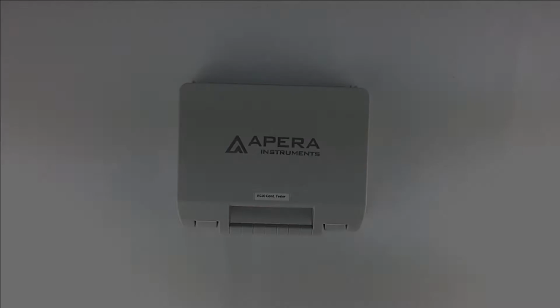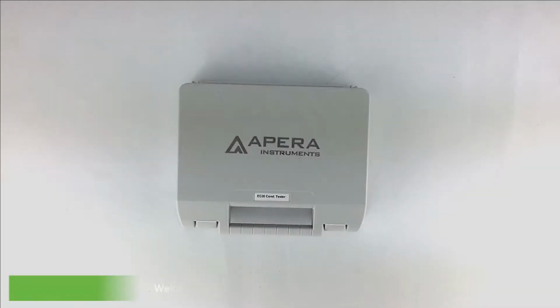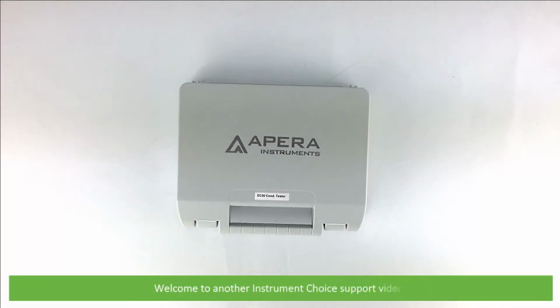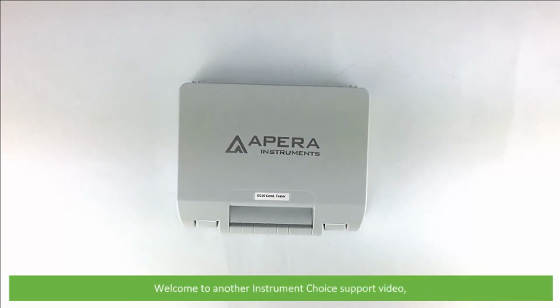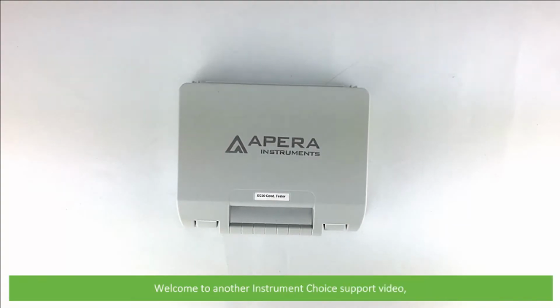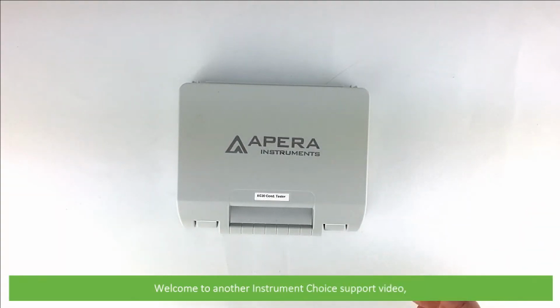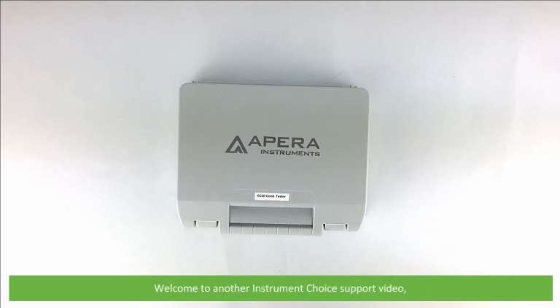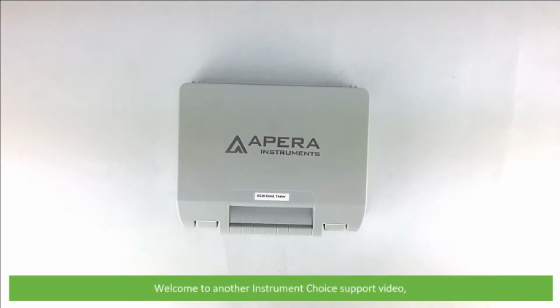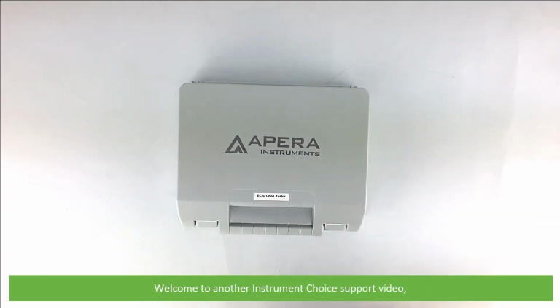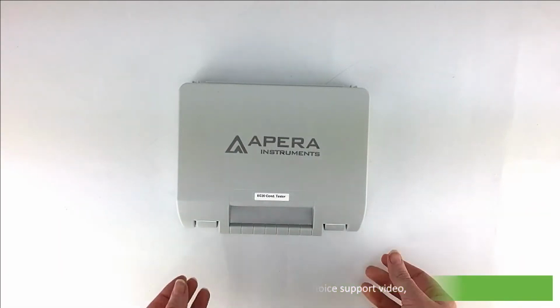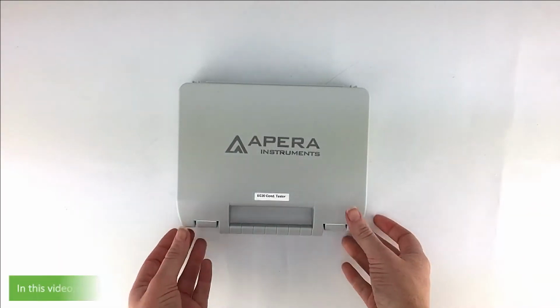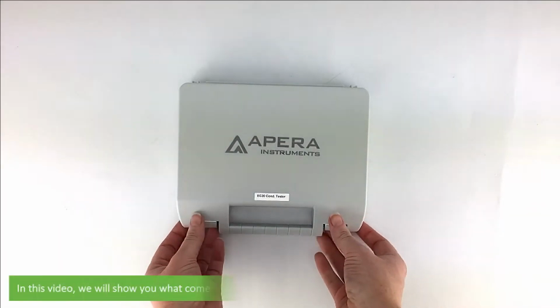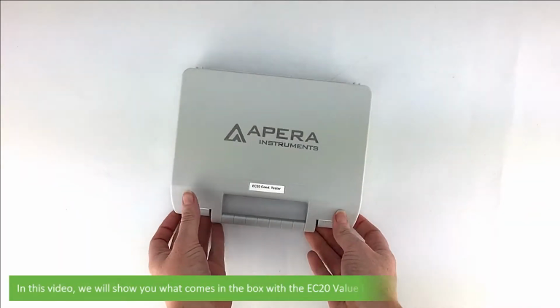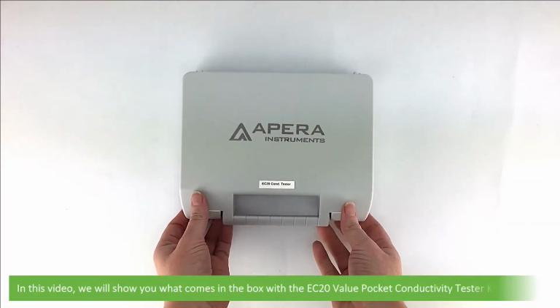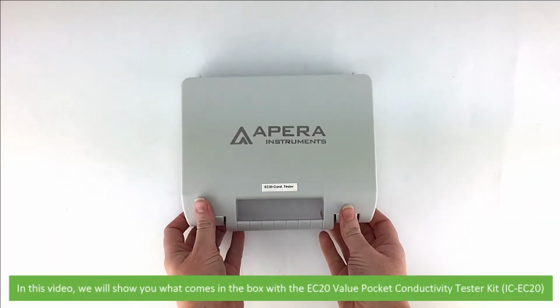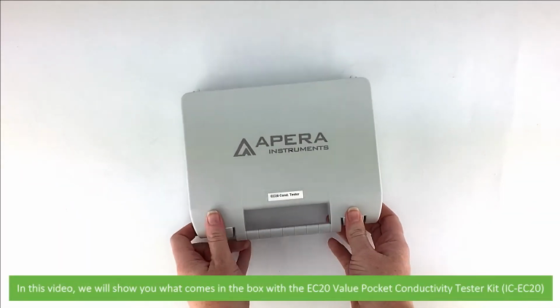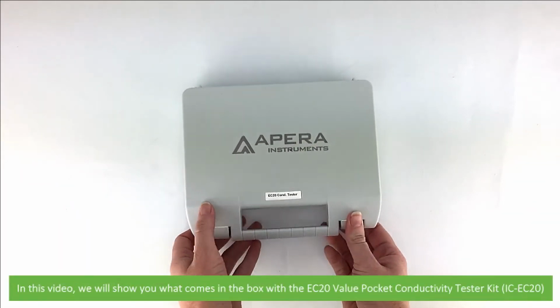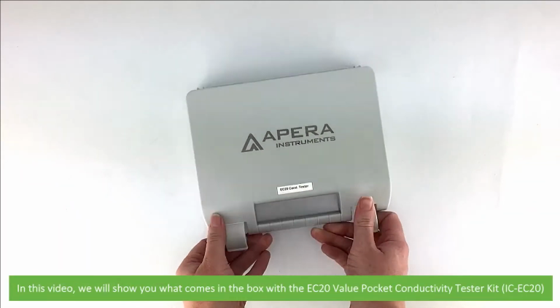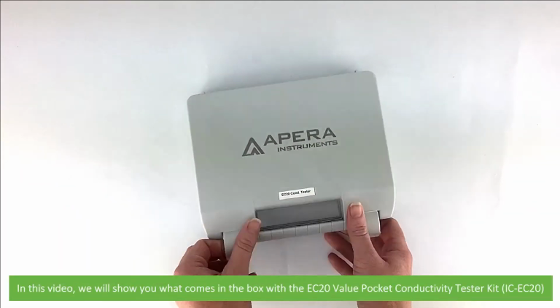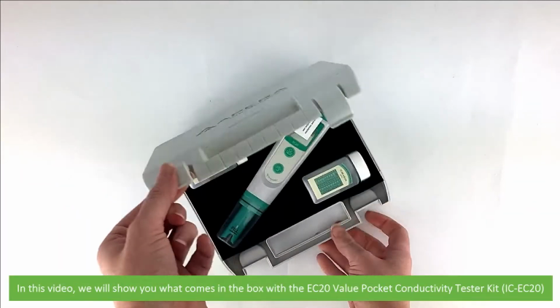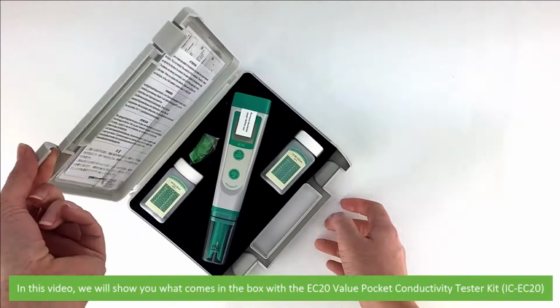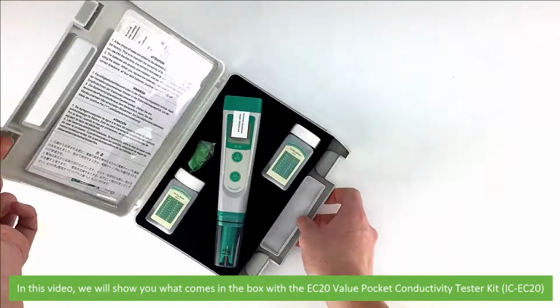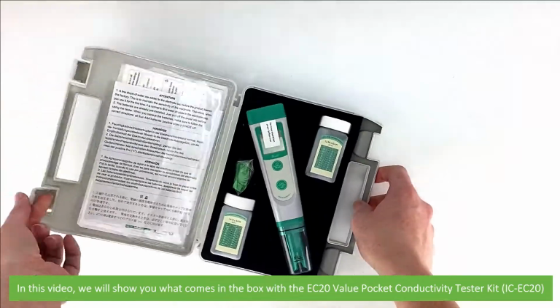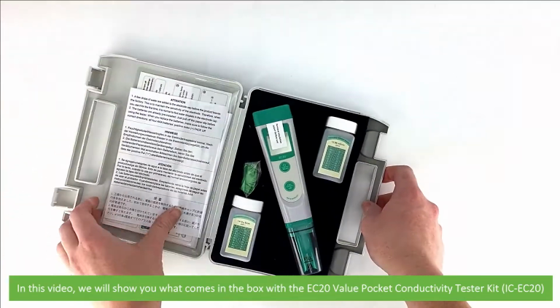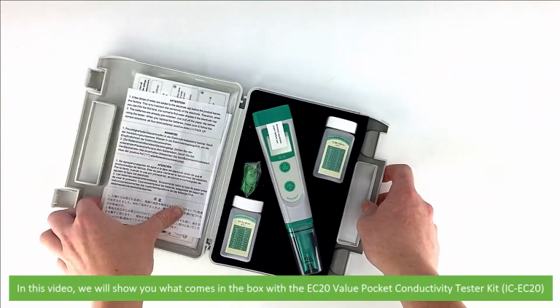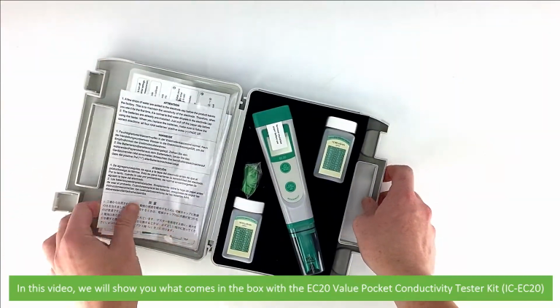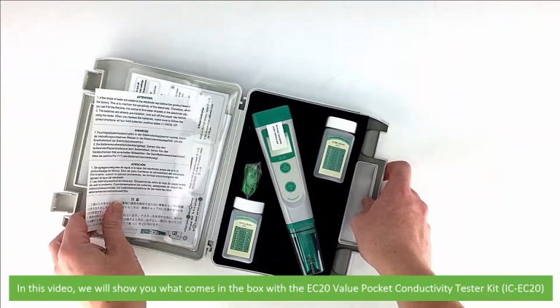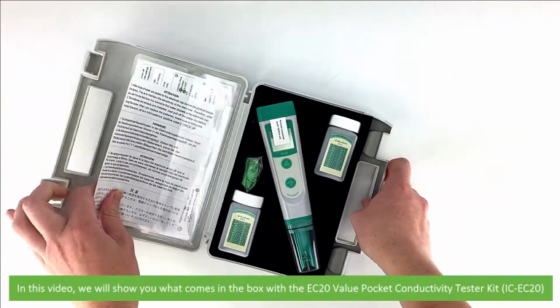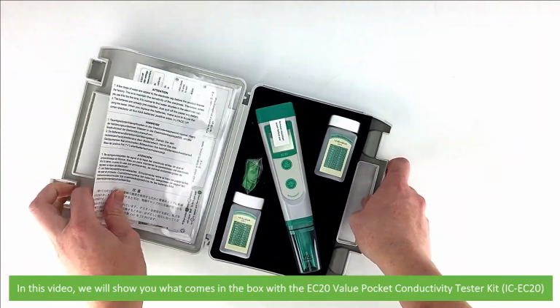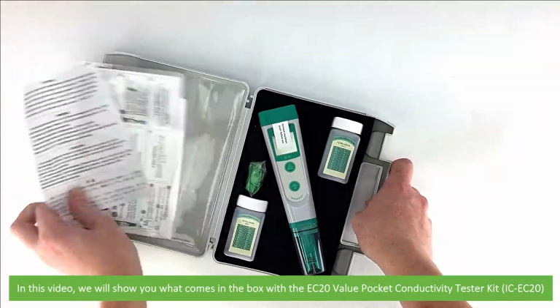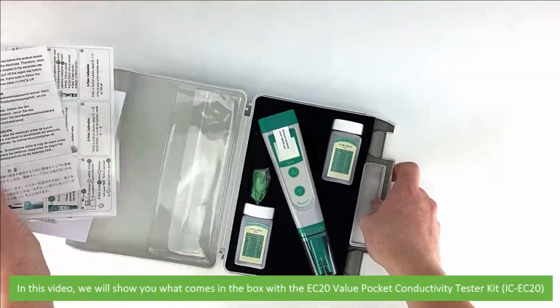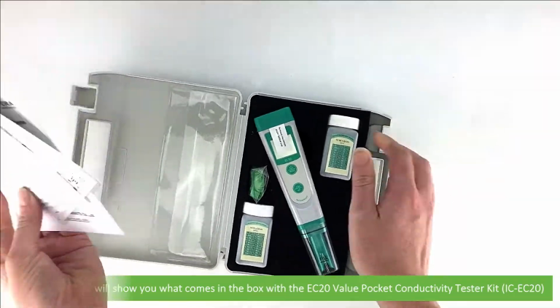Hi and welcome to another Instrument Choice support video. In this video we'll show you what comes in the box with the EC20 Value Pocket Conductivity Tester Kit, the IC EC20.